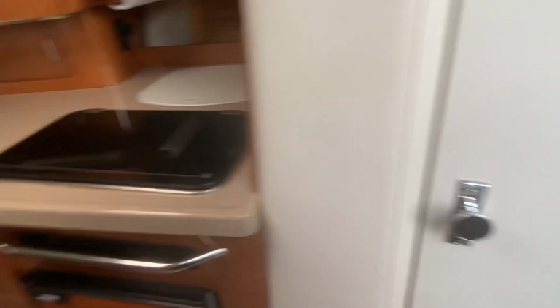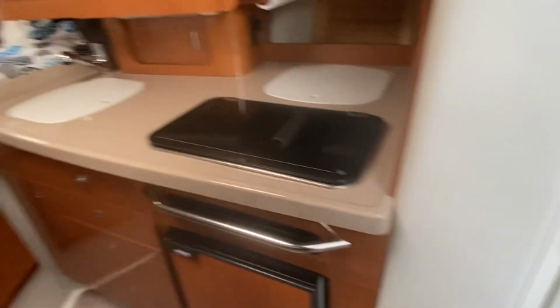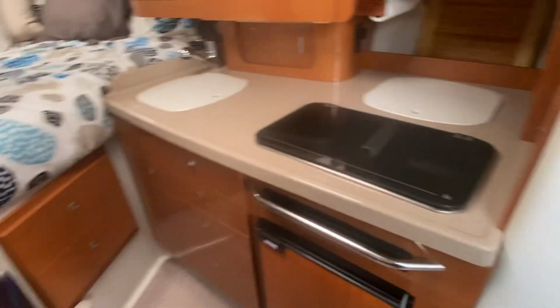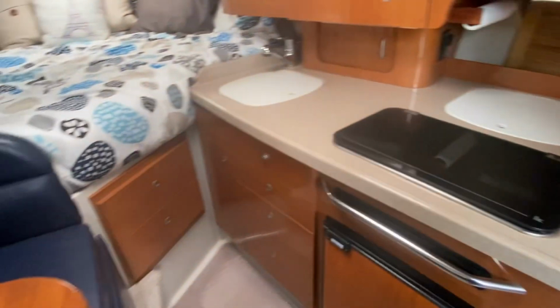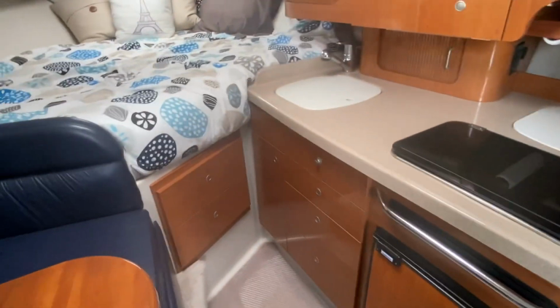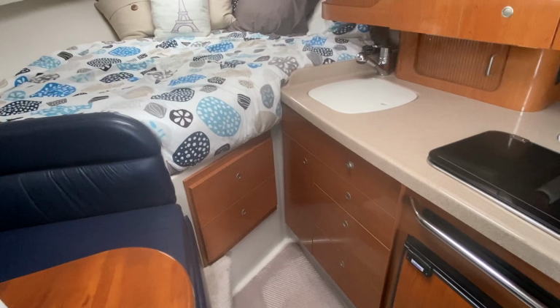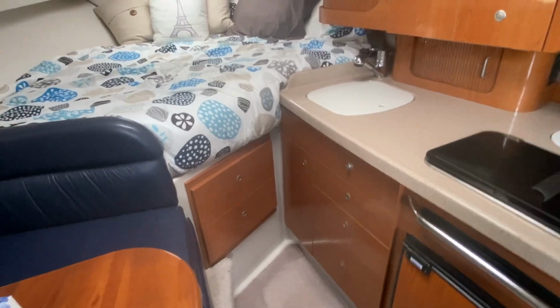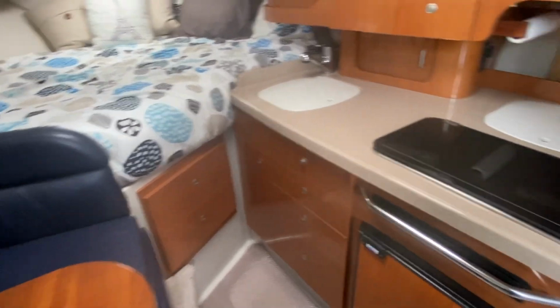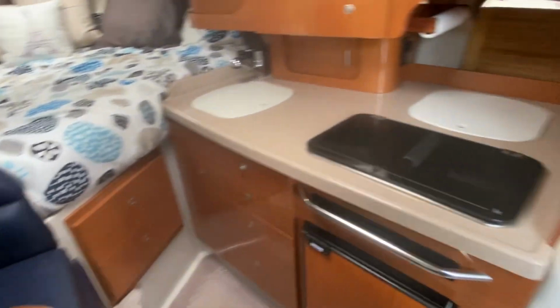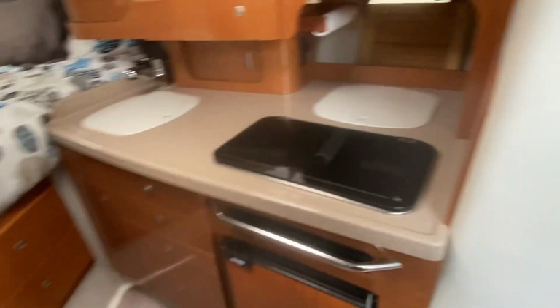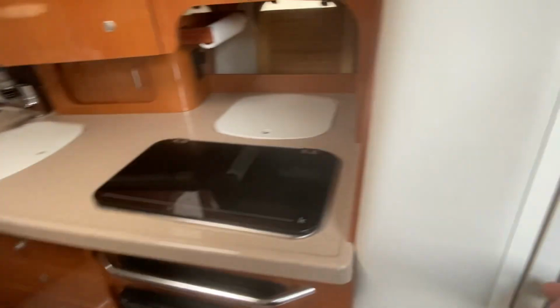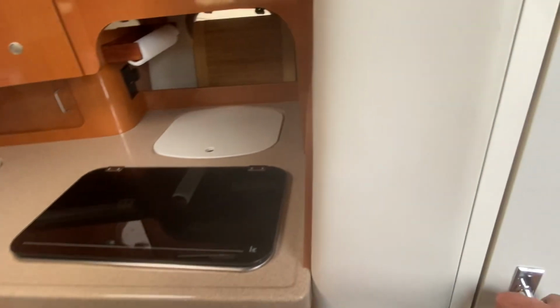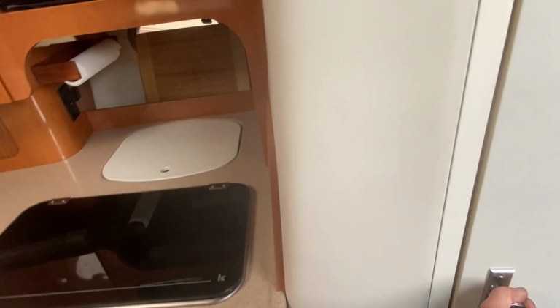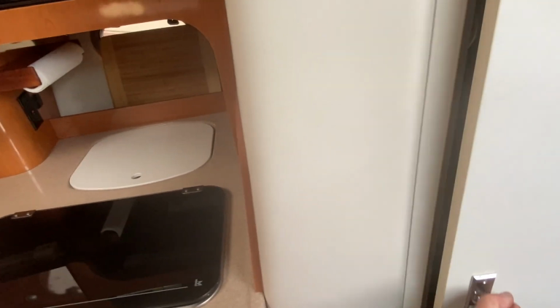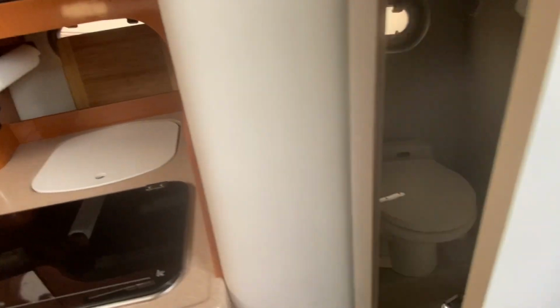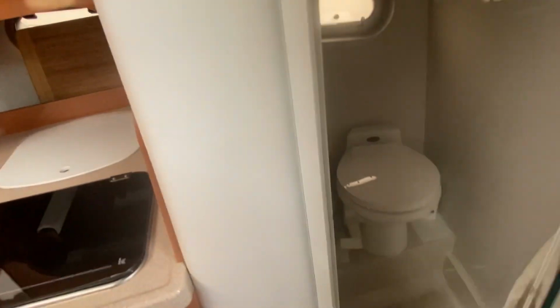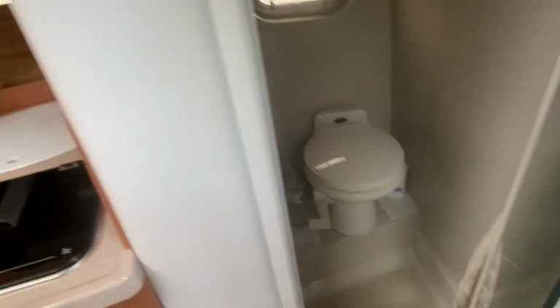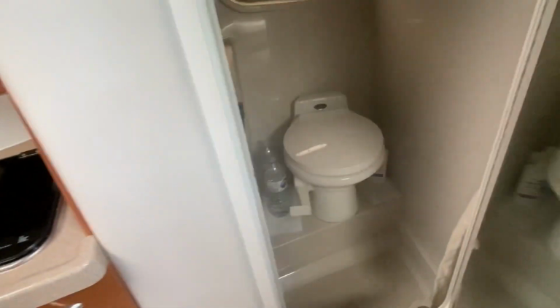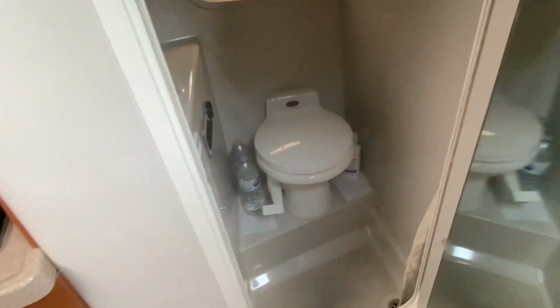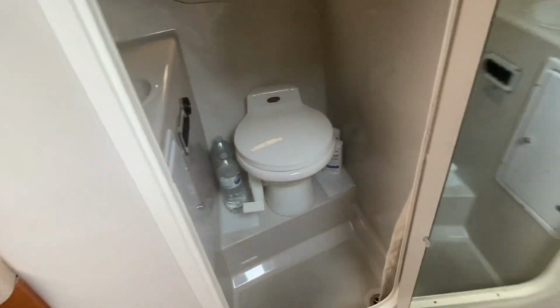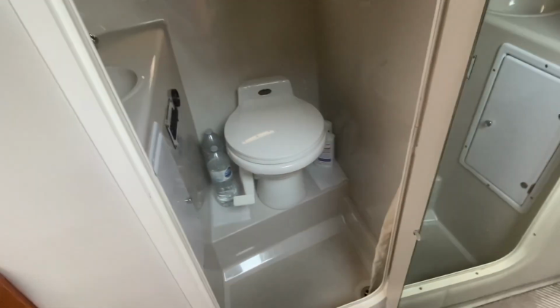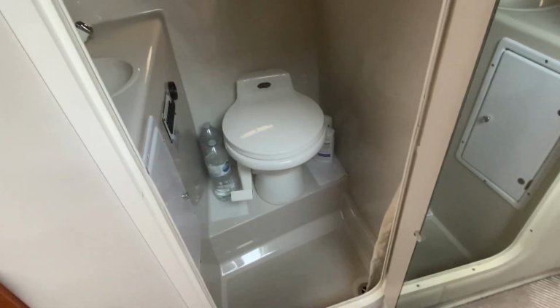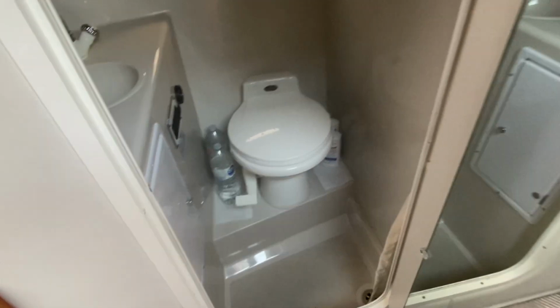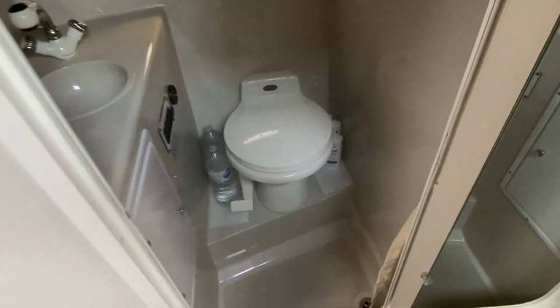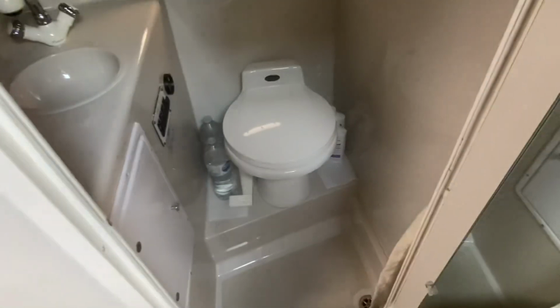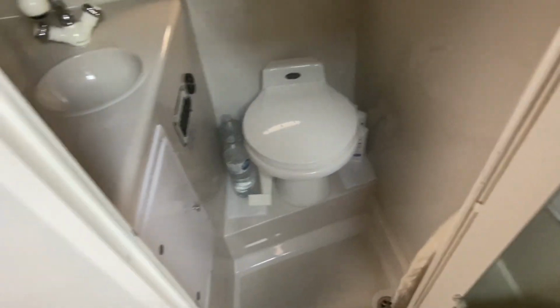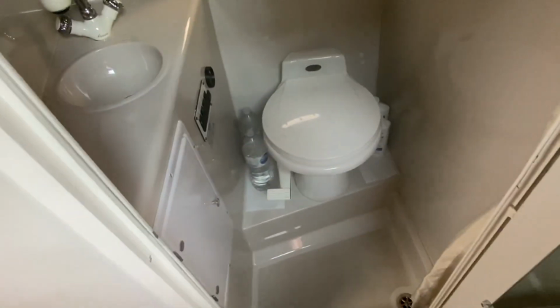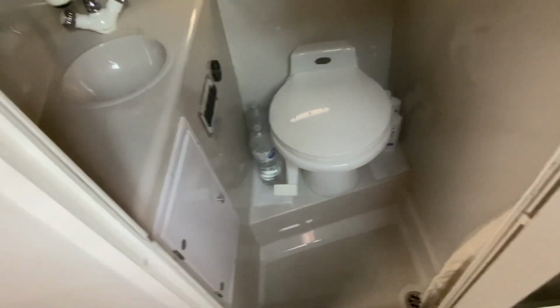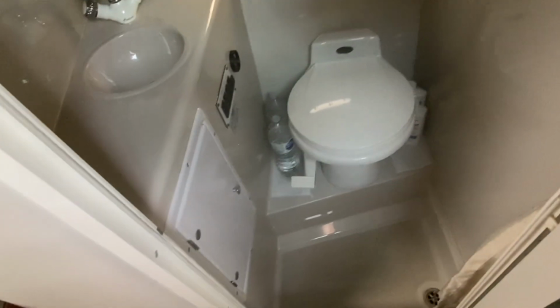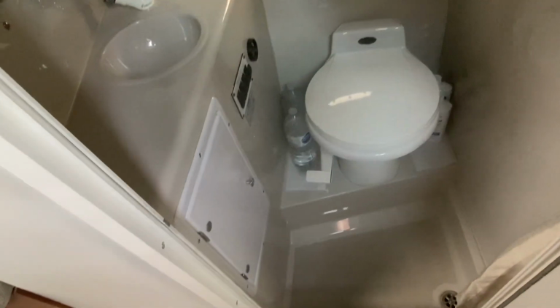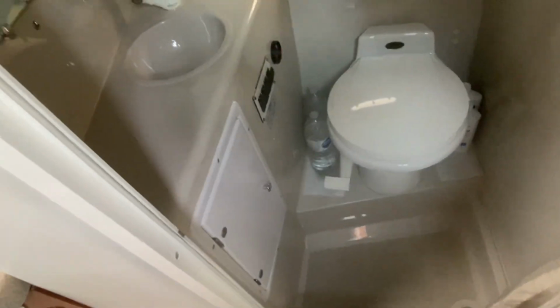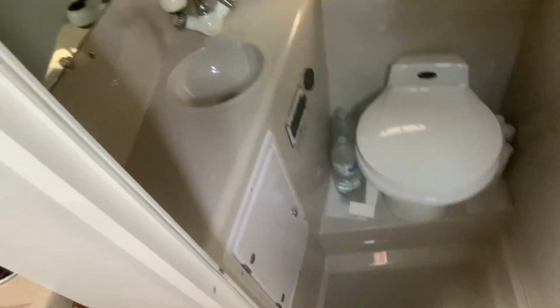The forward berth is nice and open, easy to get up on — climb up over the furniture there. And when we come into the head, we have a vacuum flush head system, so there's no funky smells in this boat because it uses fresh water.